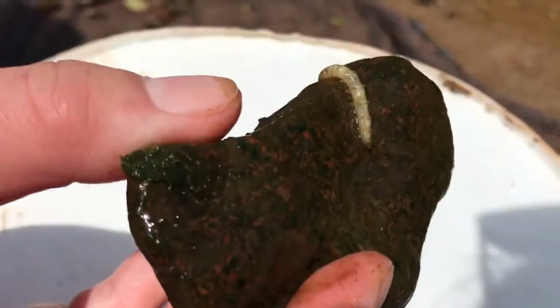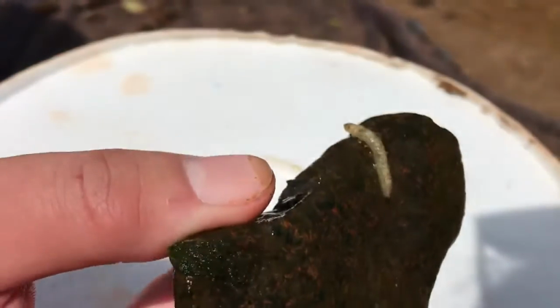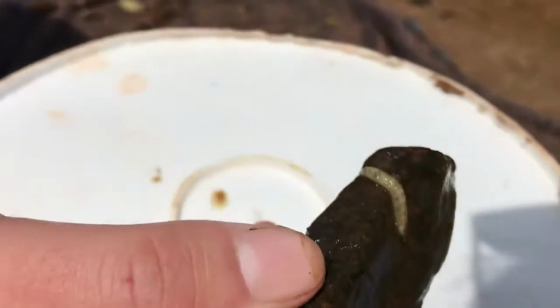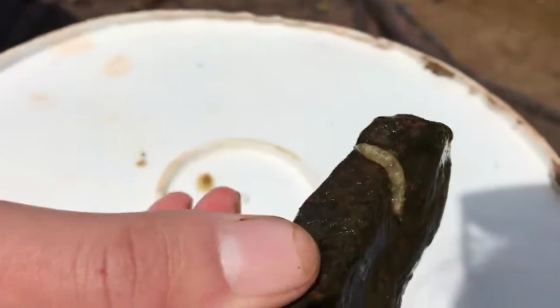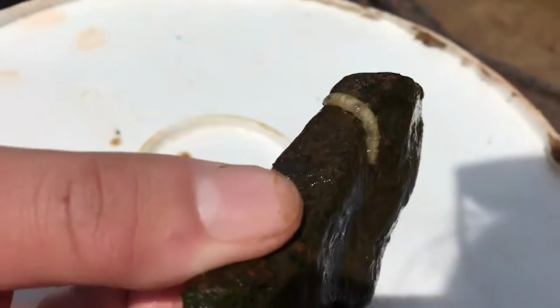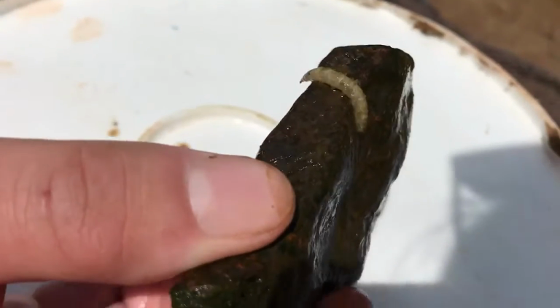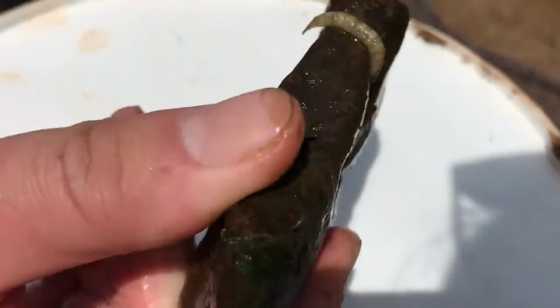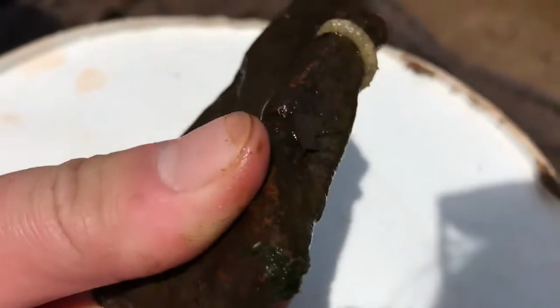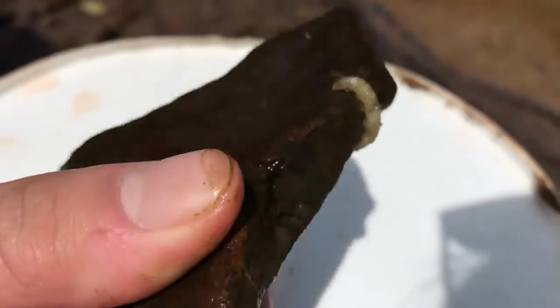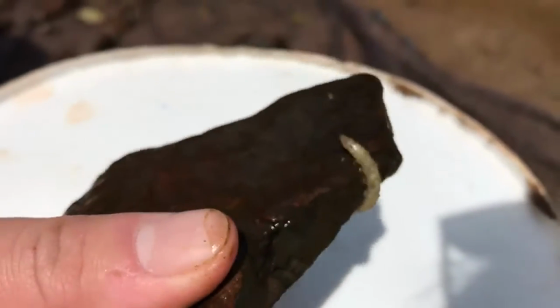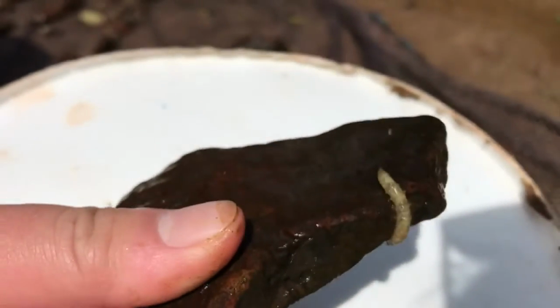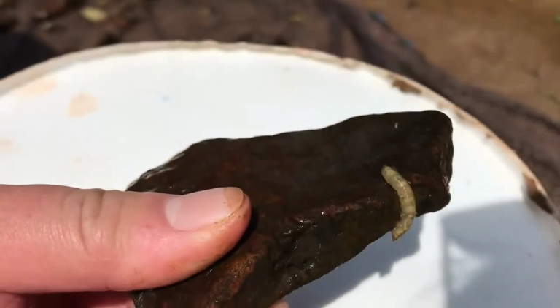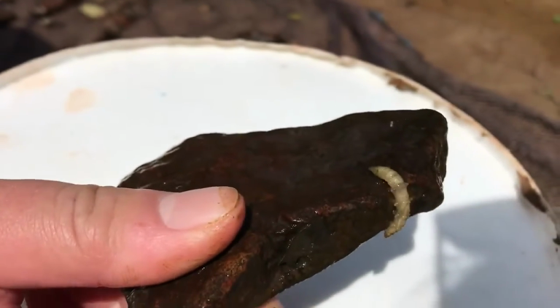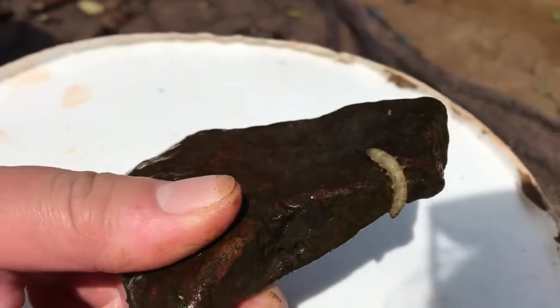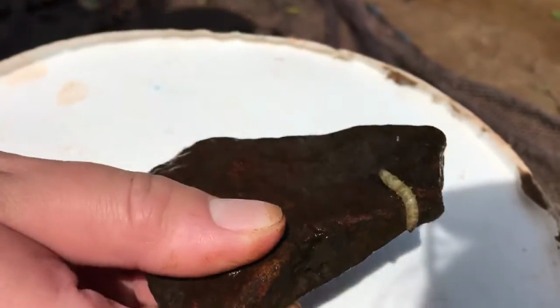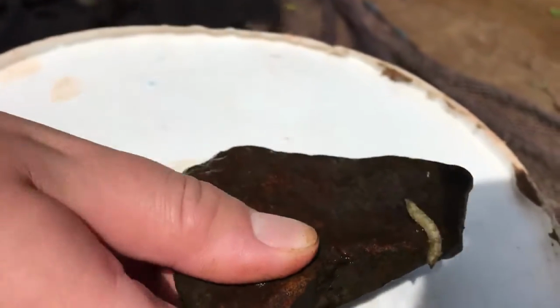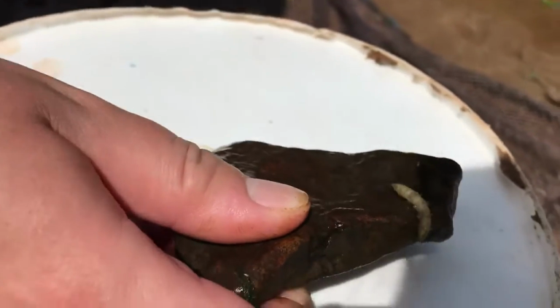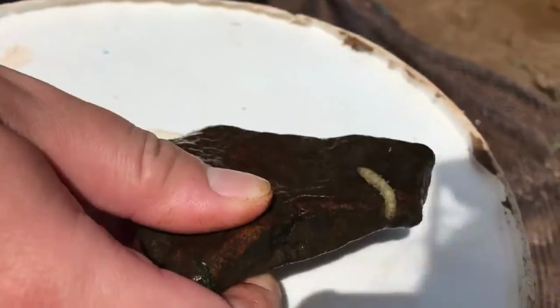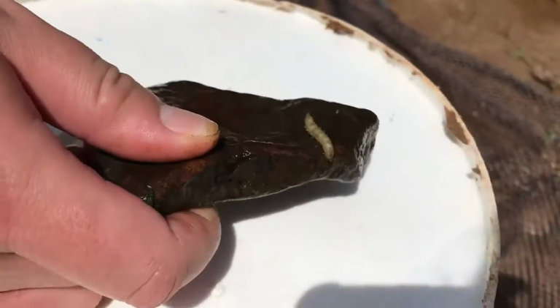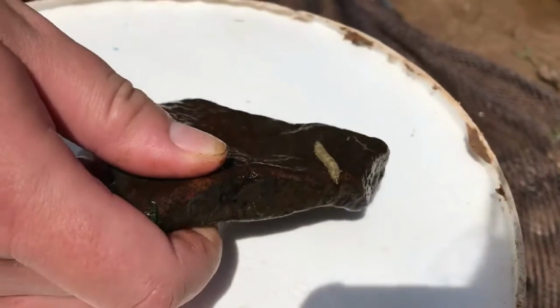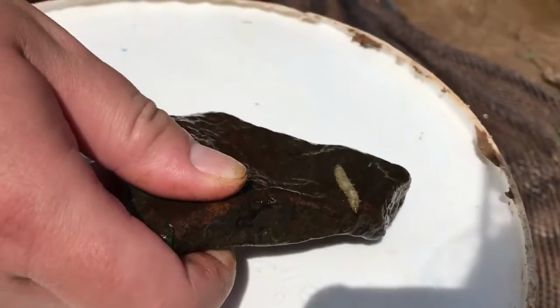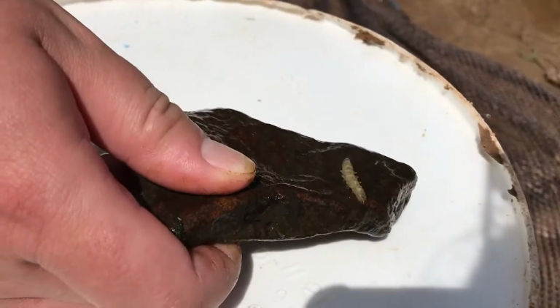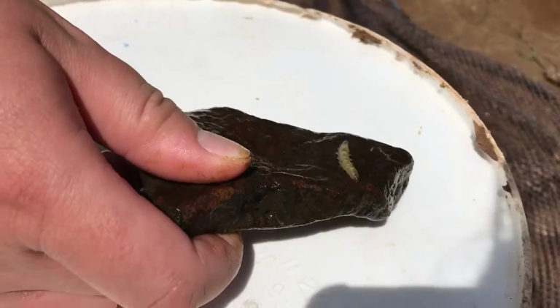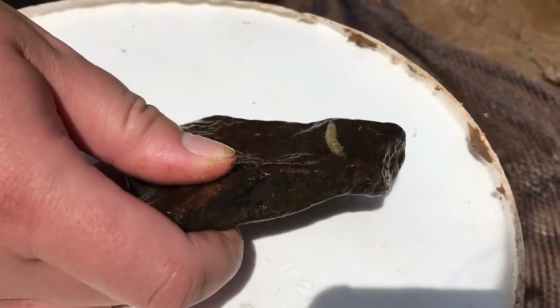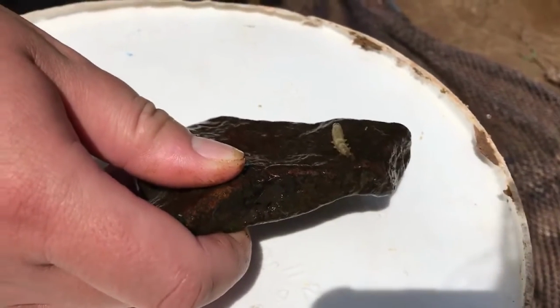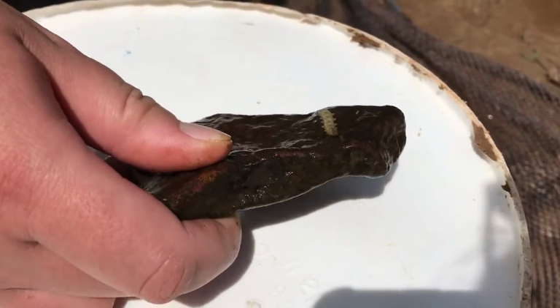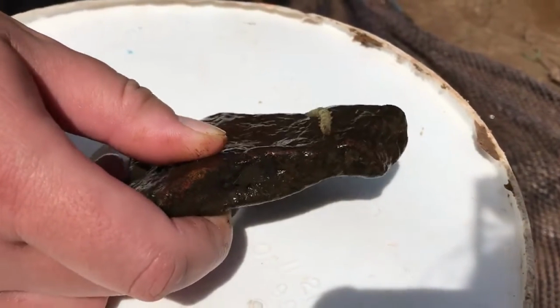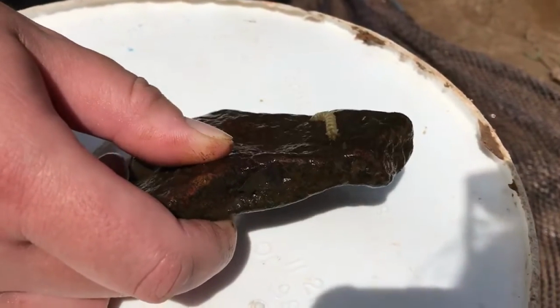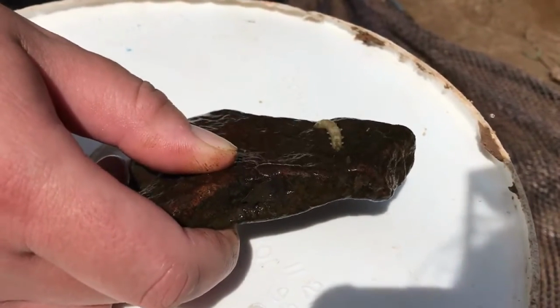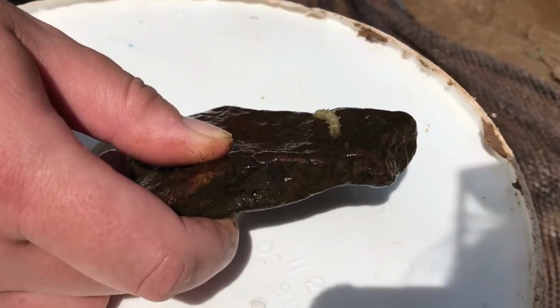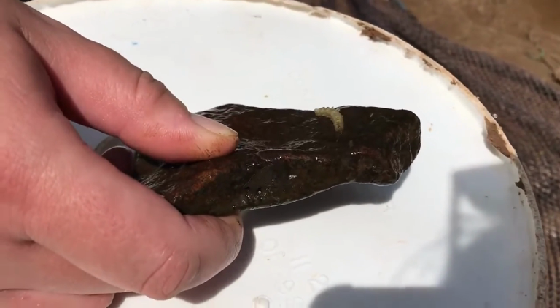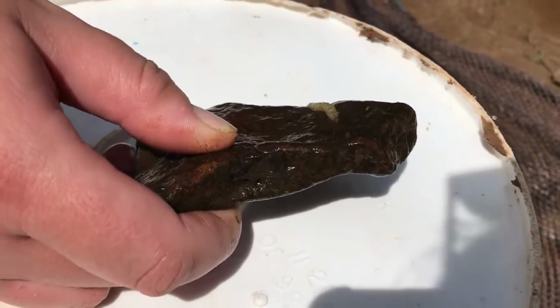They do bite, which is why I am holding him on this rock, because I don't want to get bit. Kim just got bit a couple of minutes ago, and I would rather not repeat that, especially on camera.